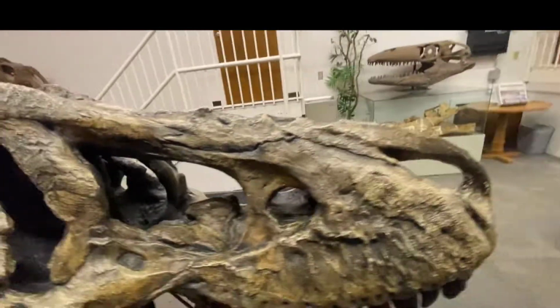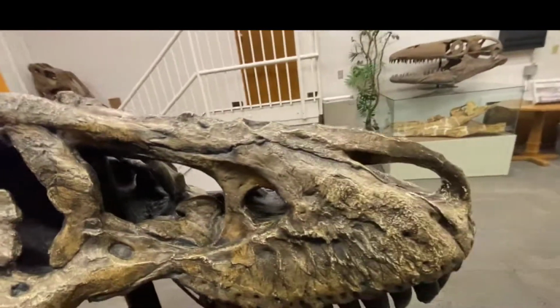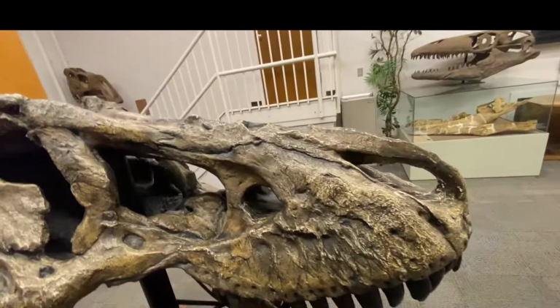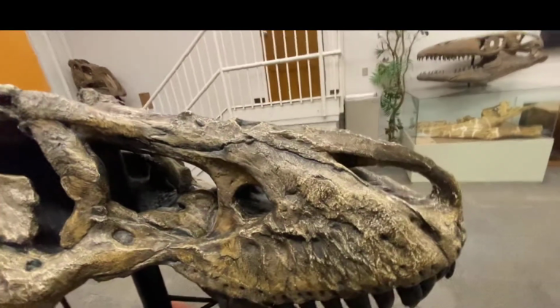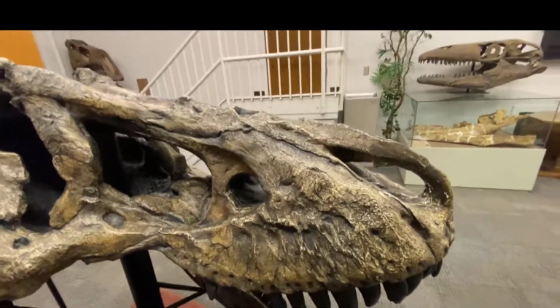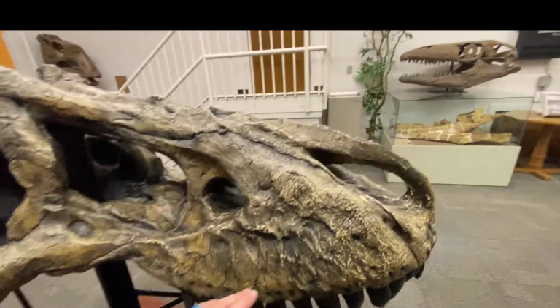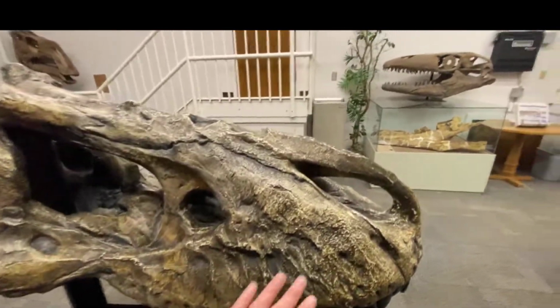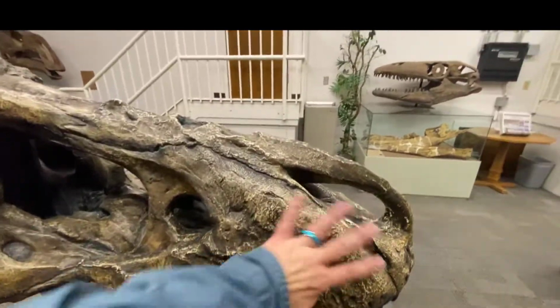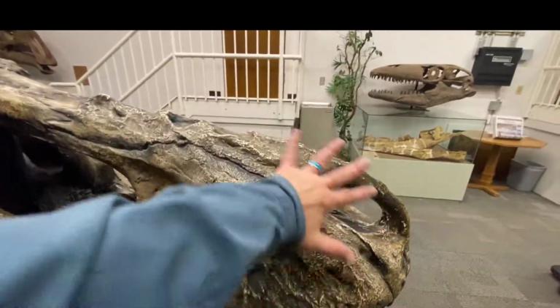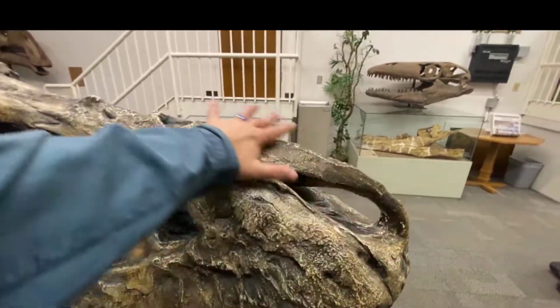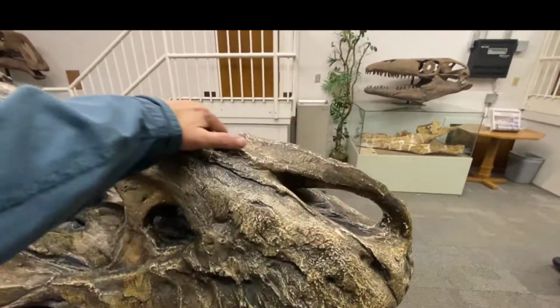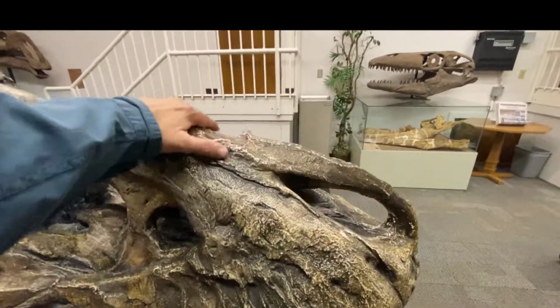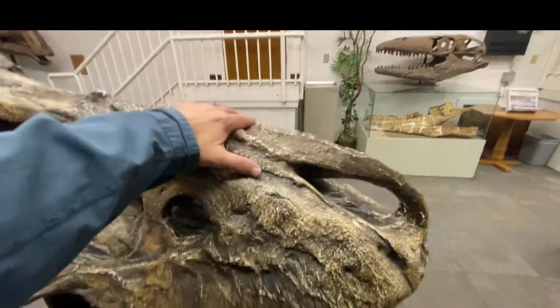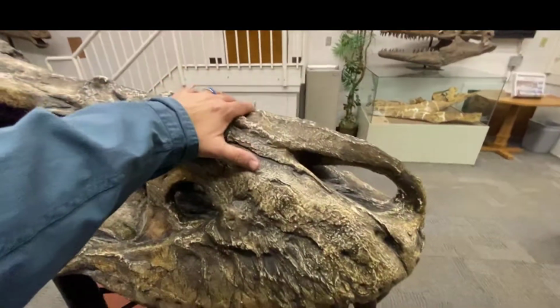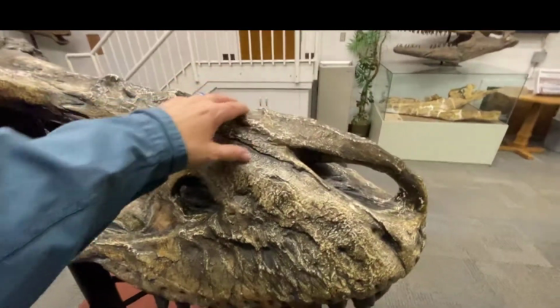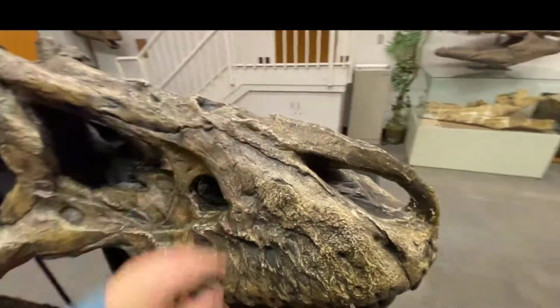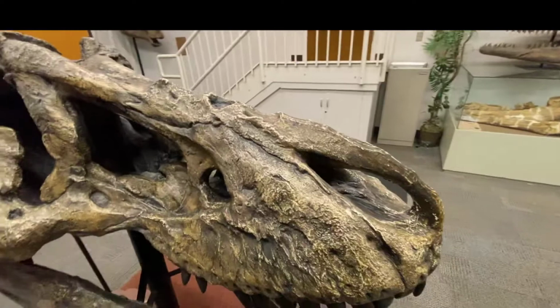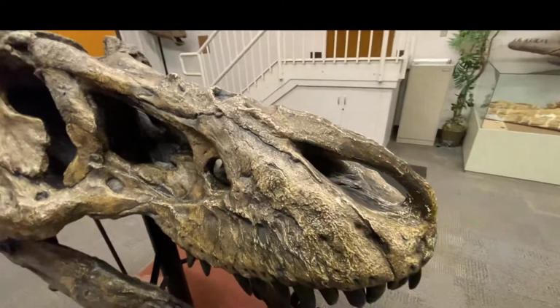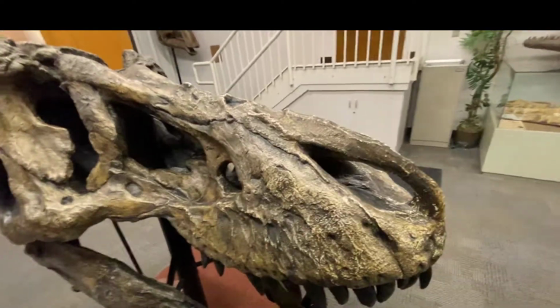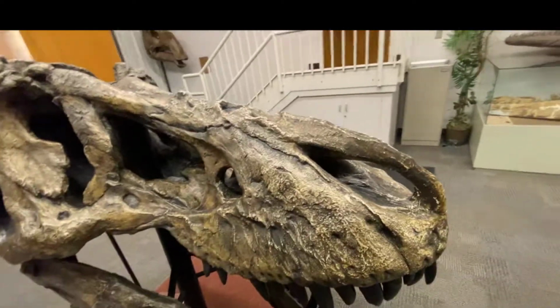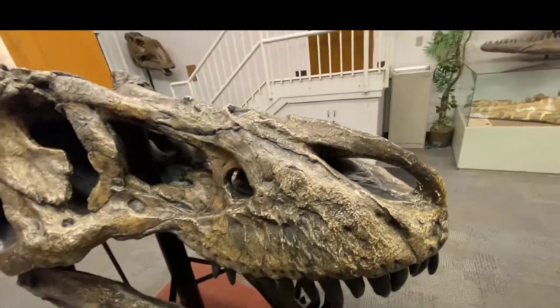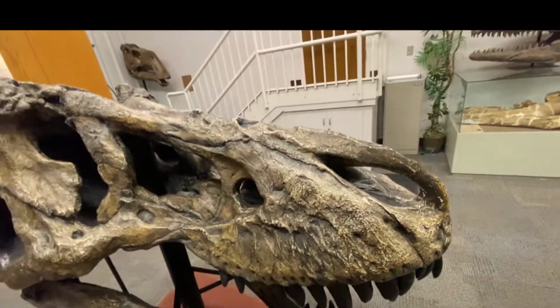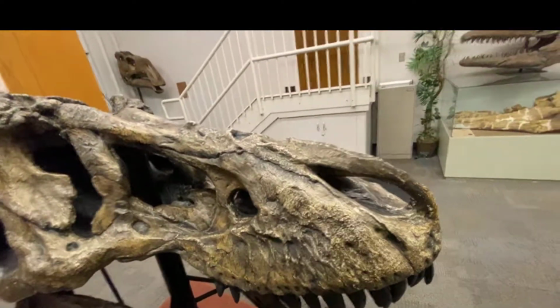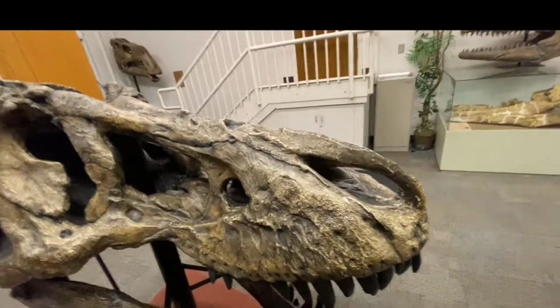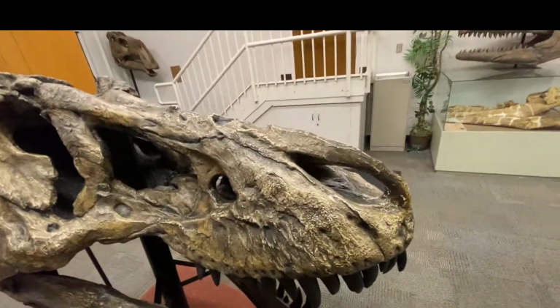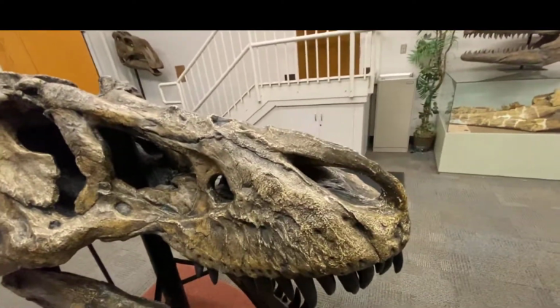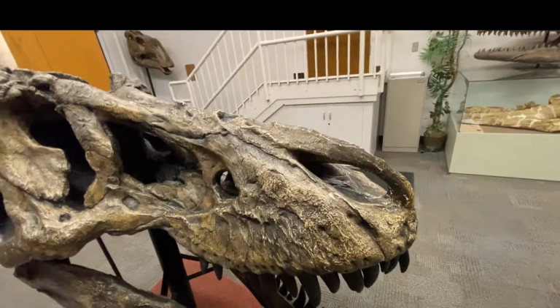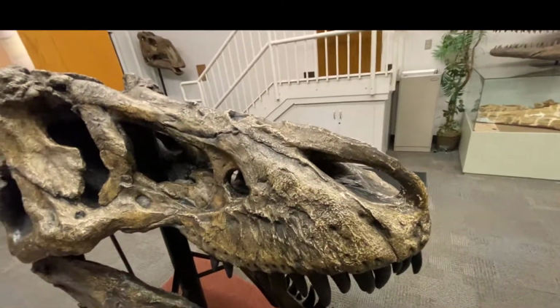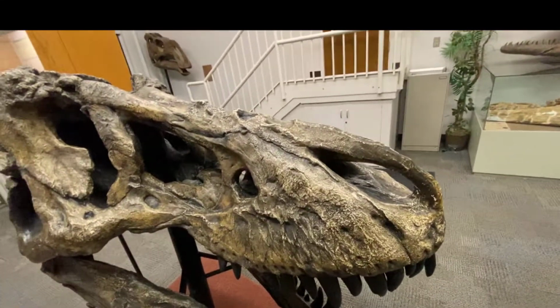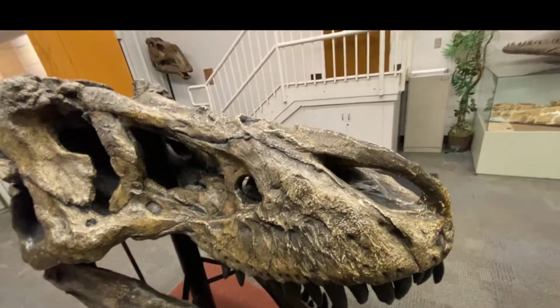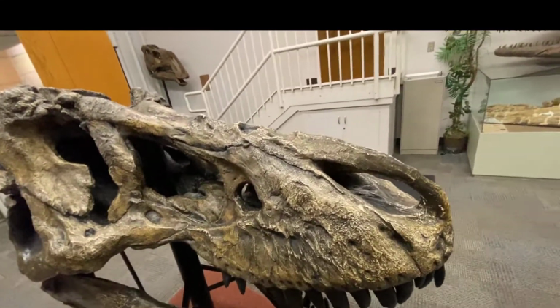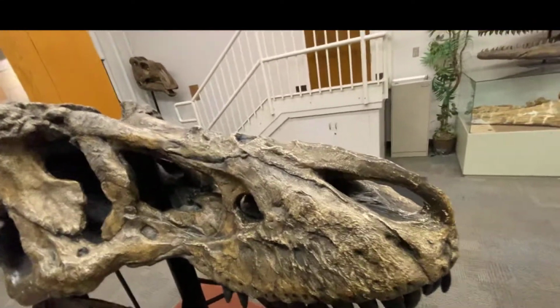Here's his giant nose. And if you x-ray in here, you see all these nasal turbinates. It allowed it to smell extremely well.